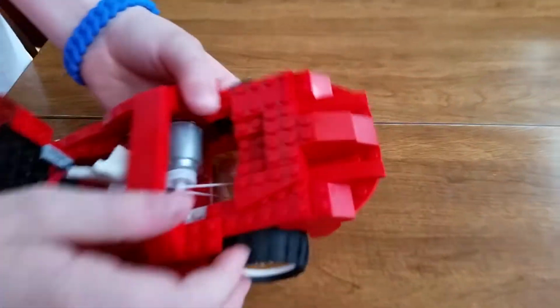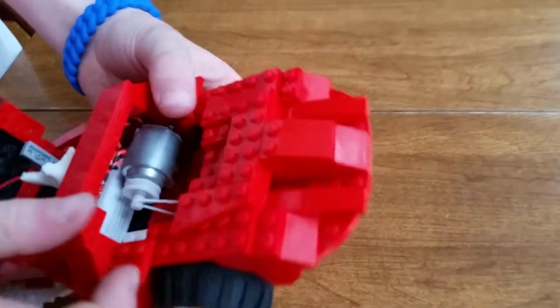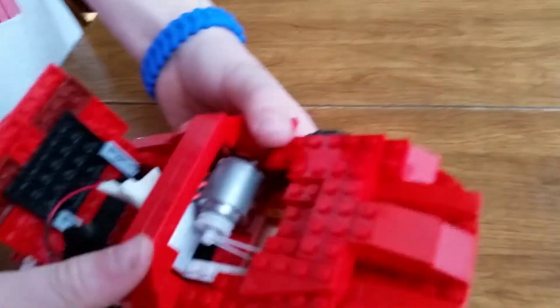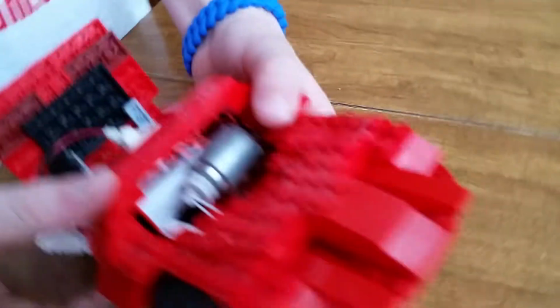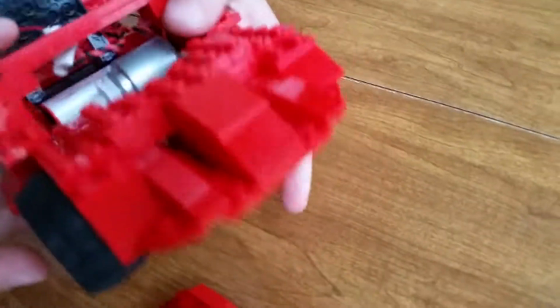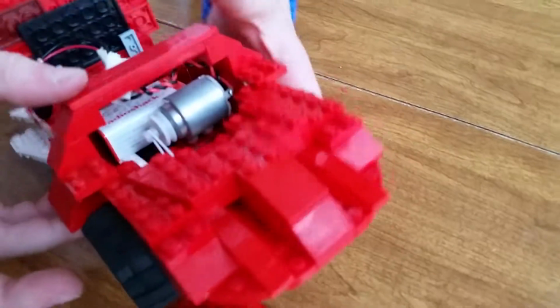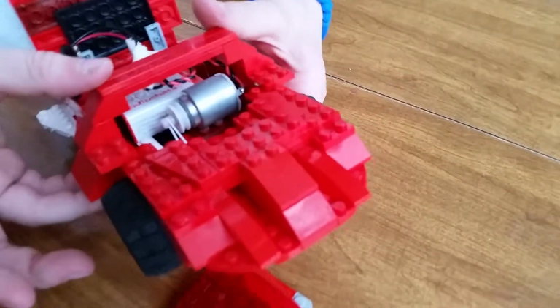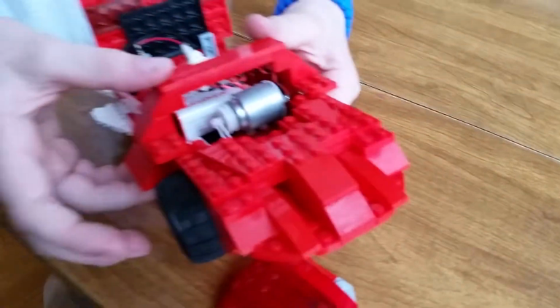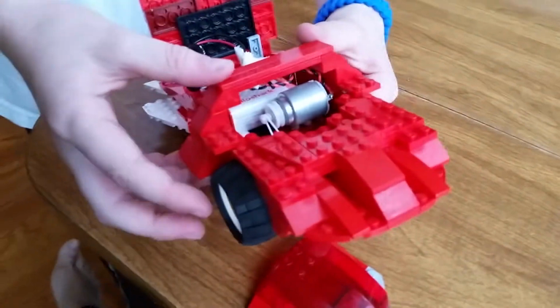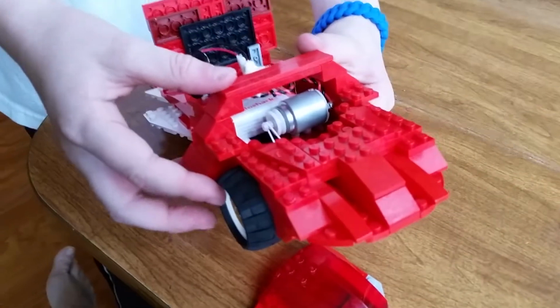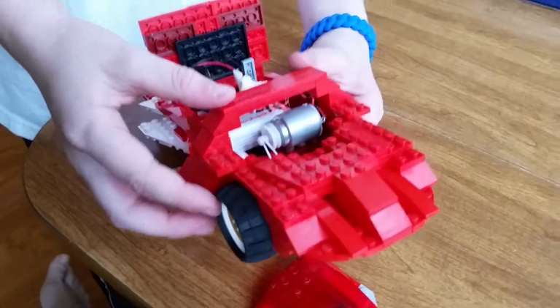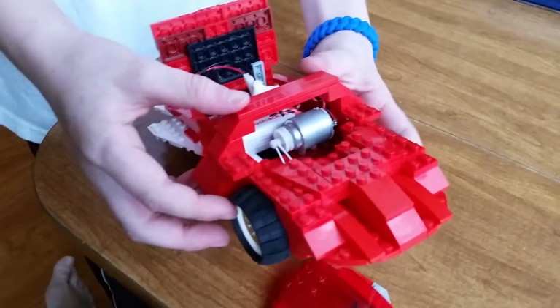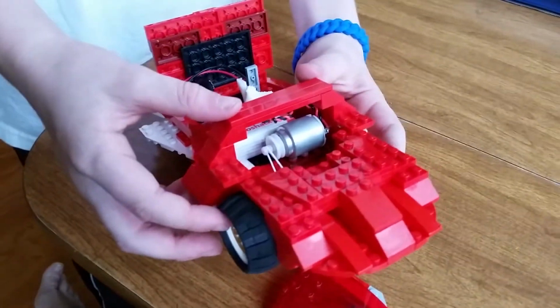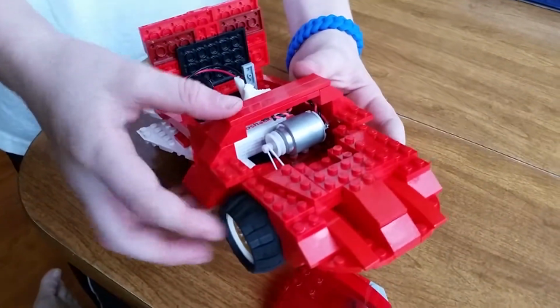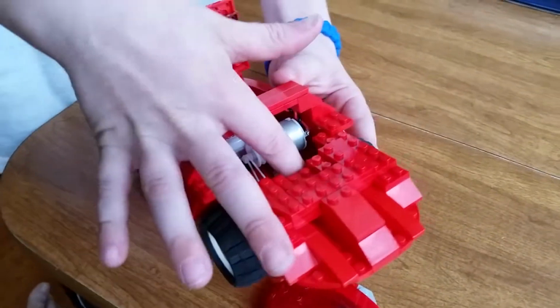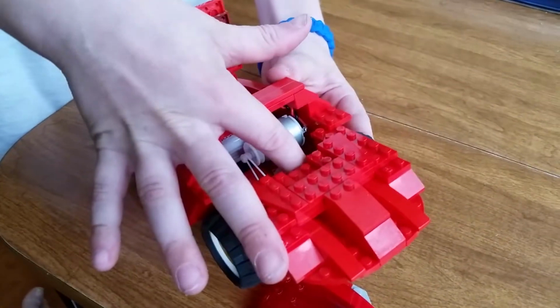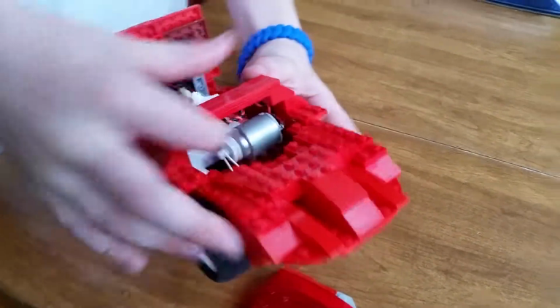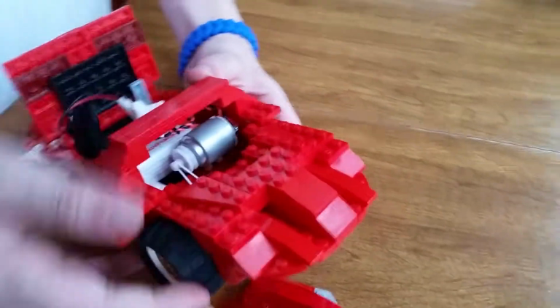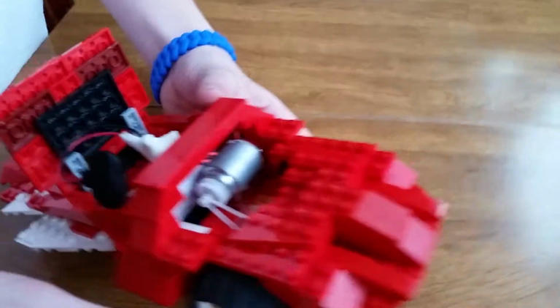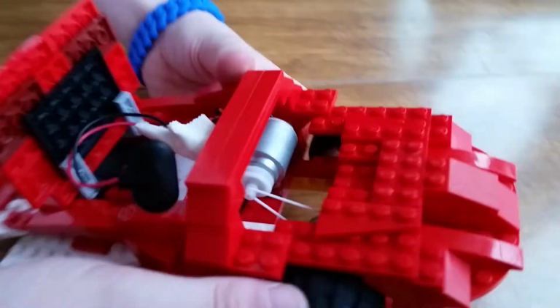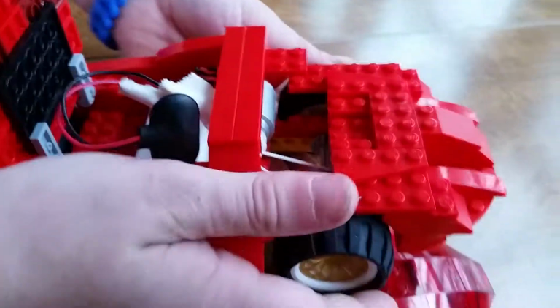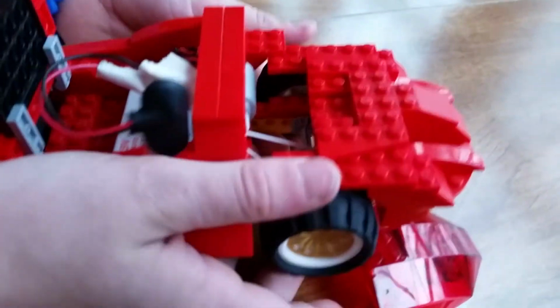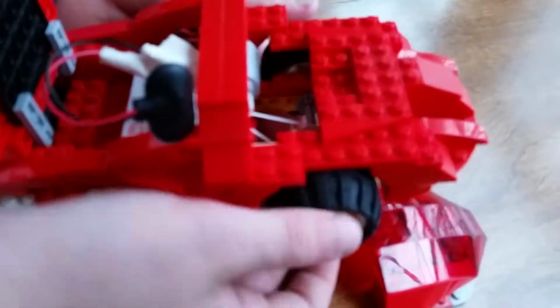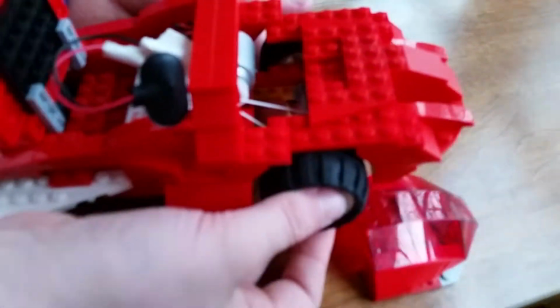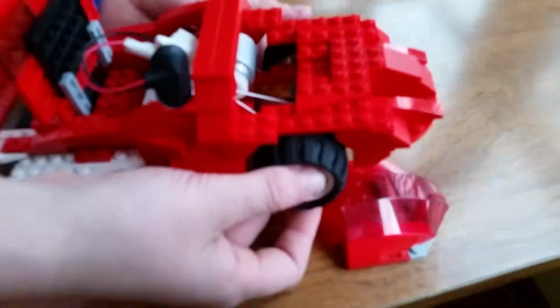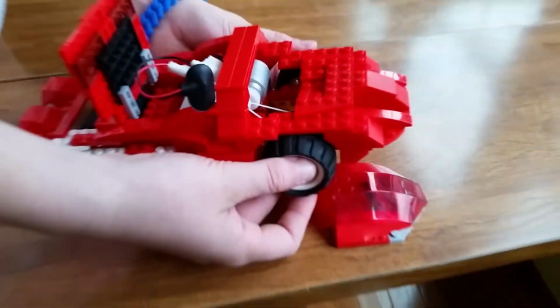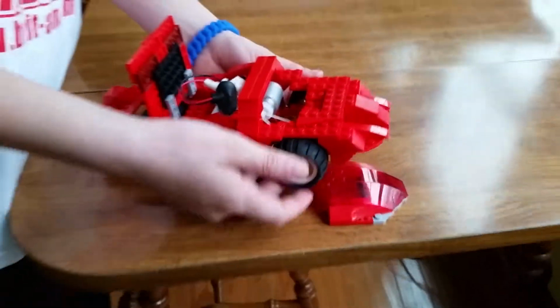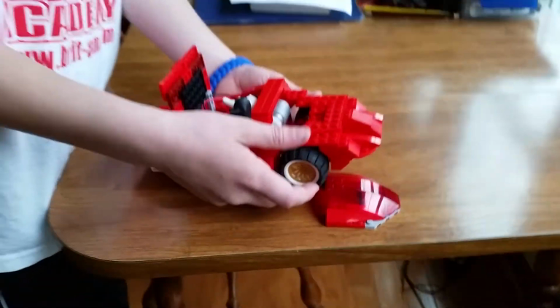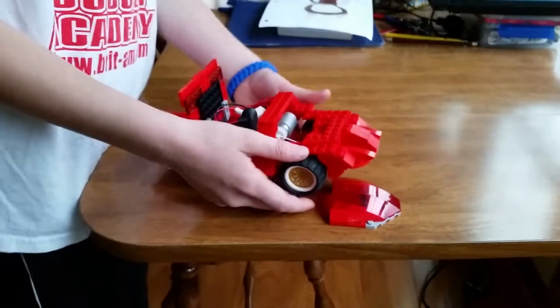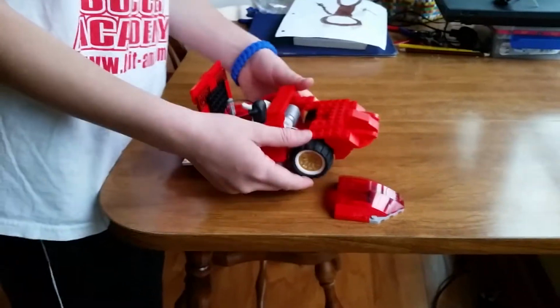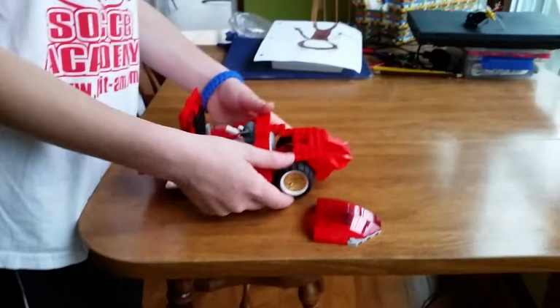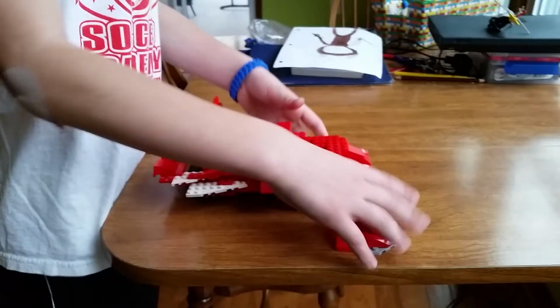It's rubber band powered, so the motor drives the rubber band. And it goes very fast. I'll show you how fast it goes later.